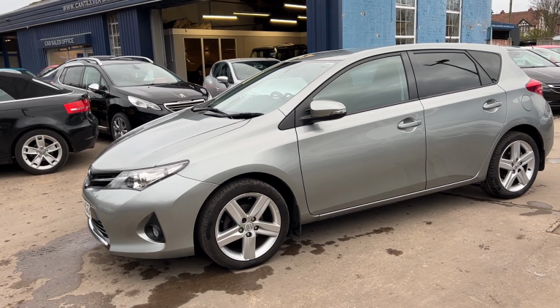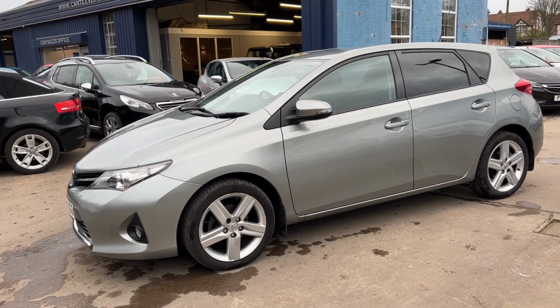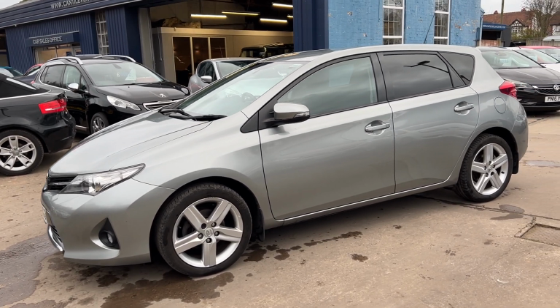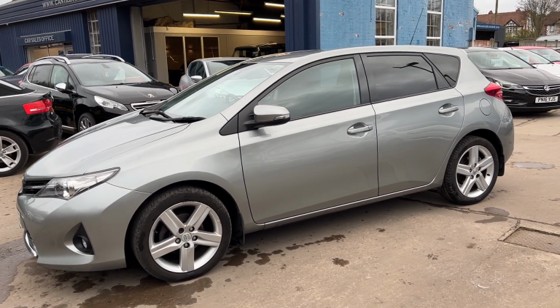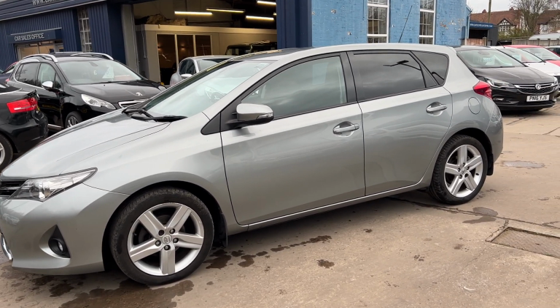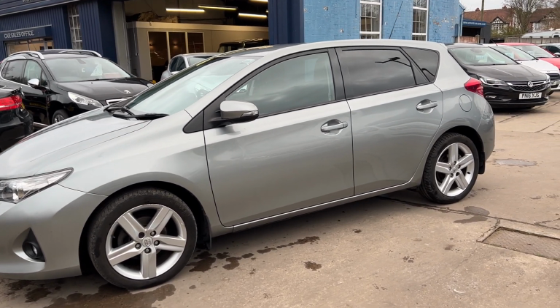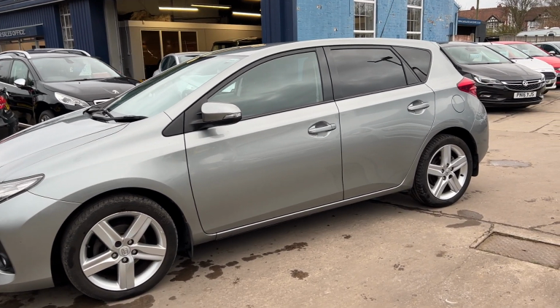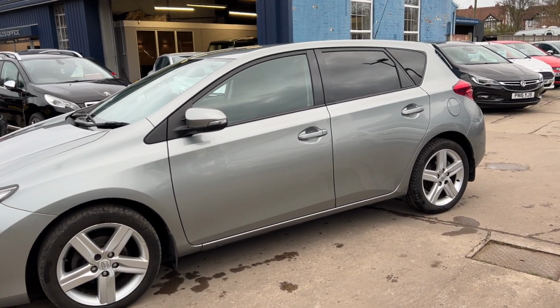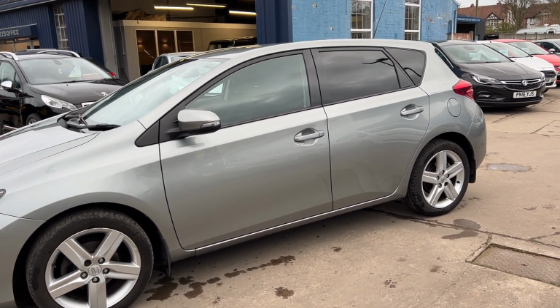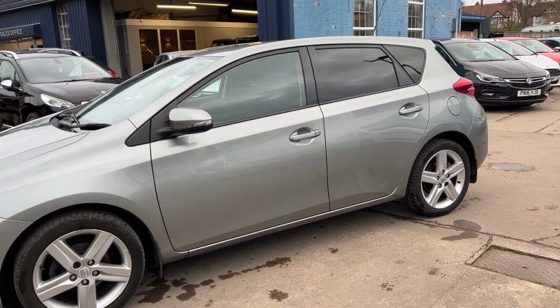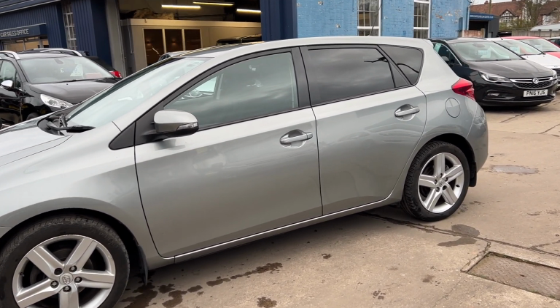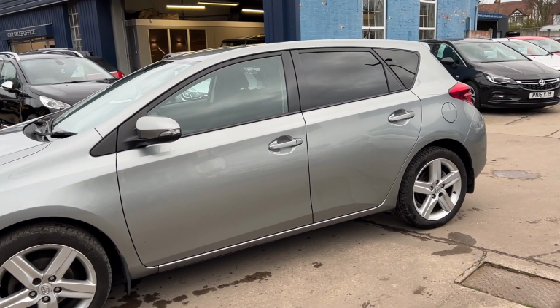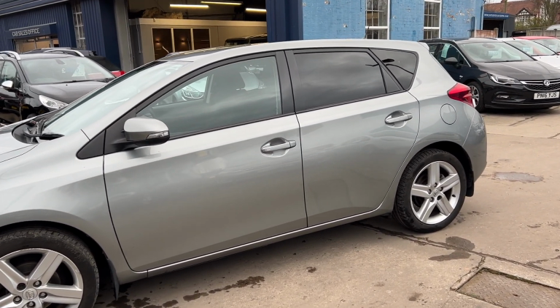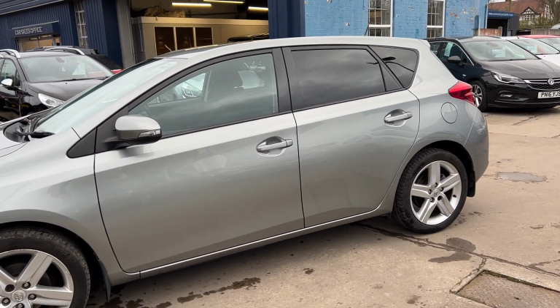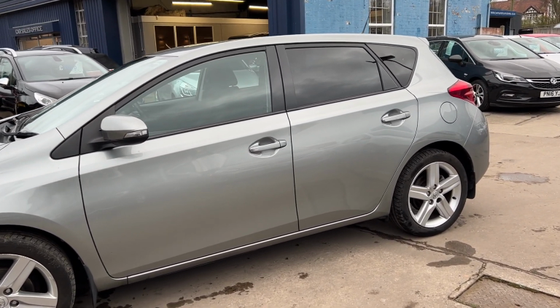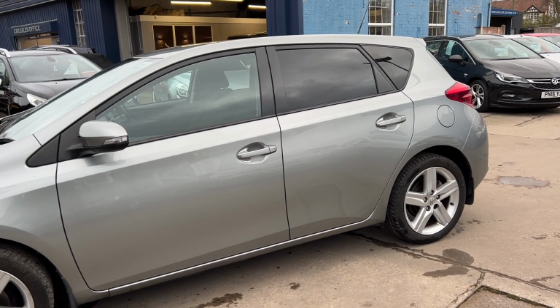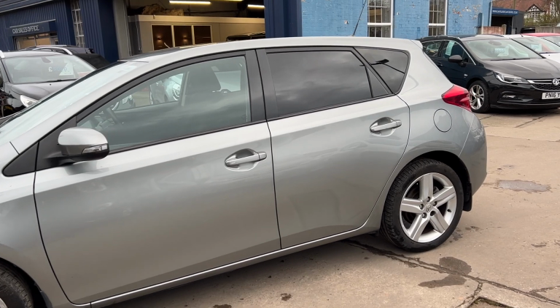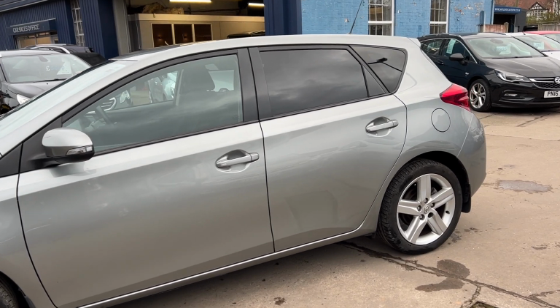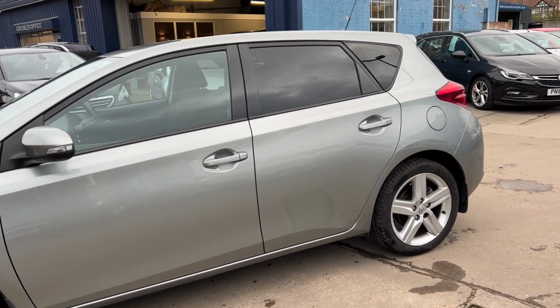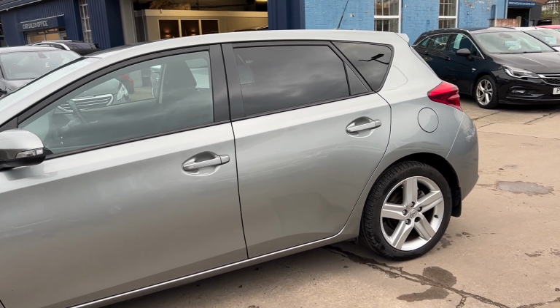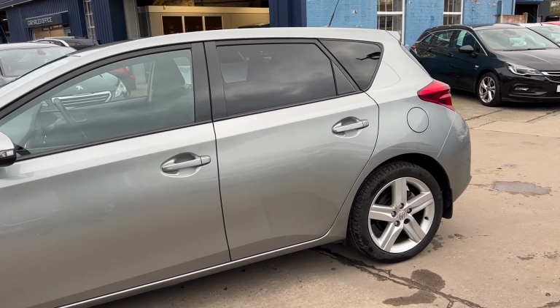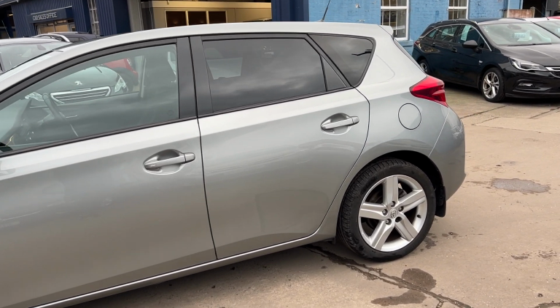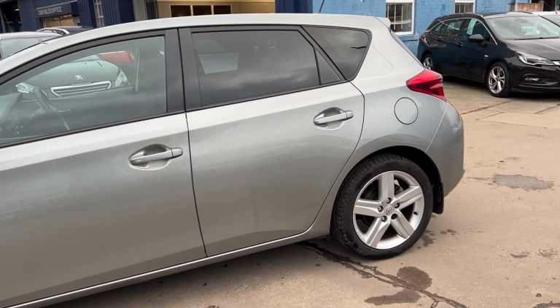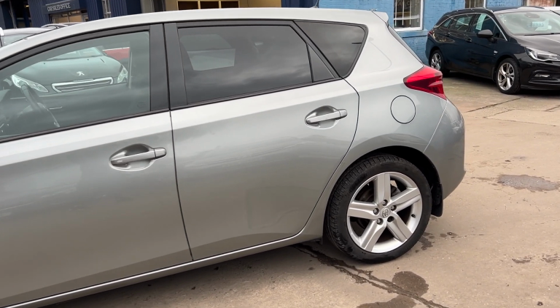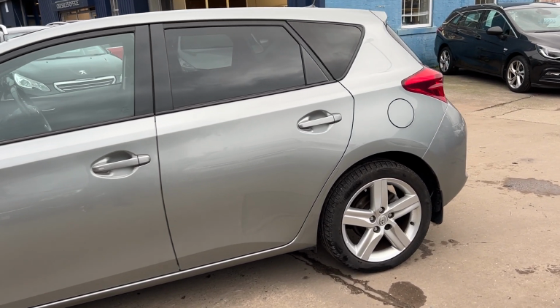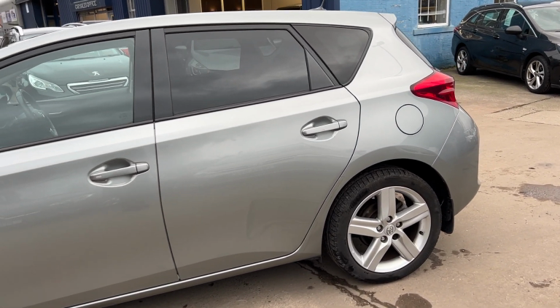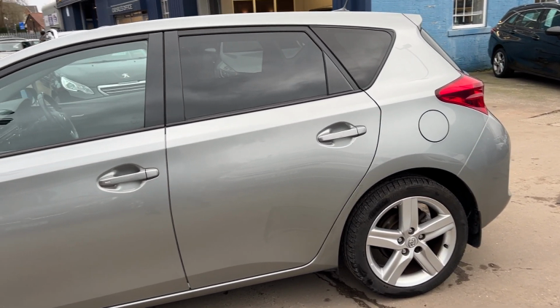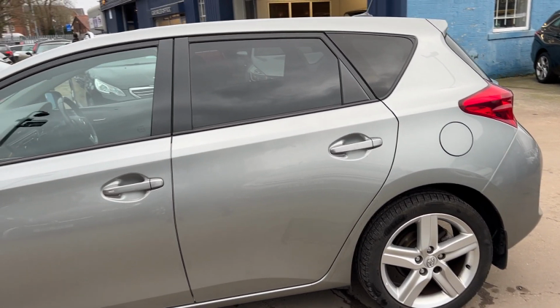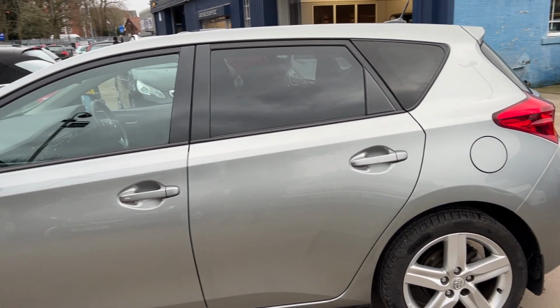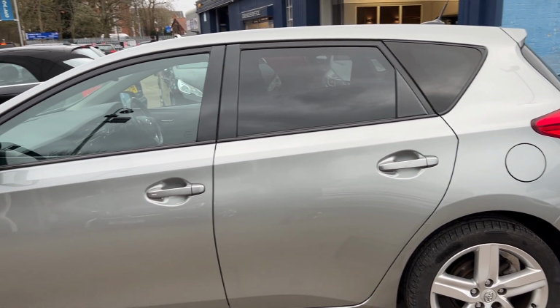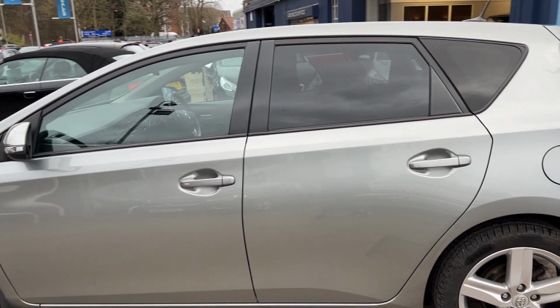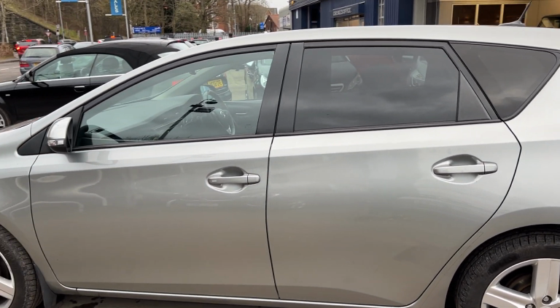This car is metallic grey, has a 1600 petrol engine, 17-inch alloy wheels, and air conditioning.